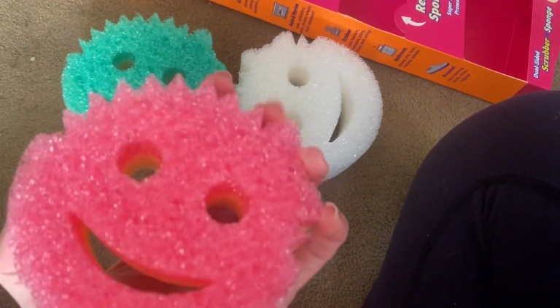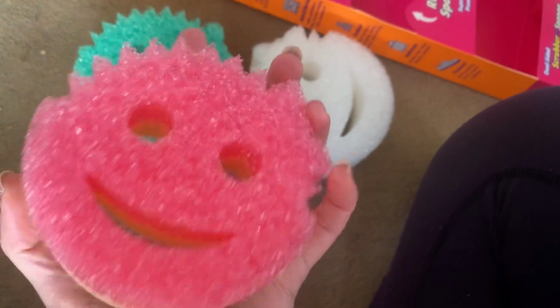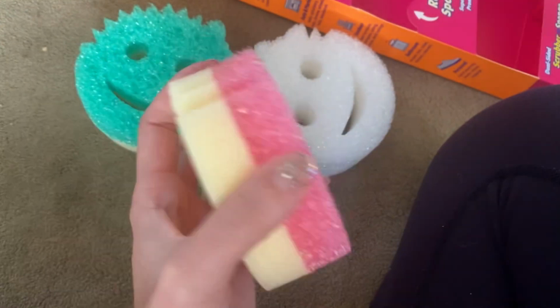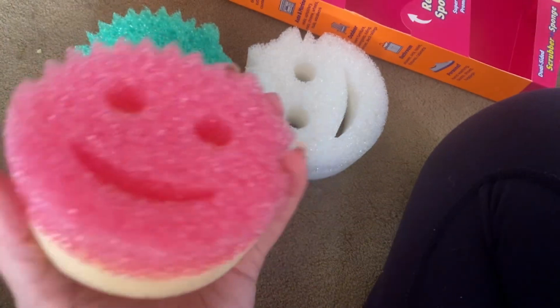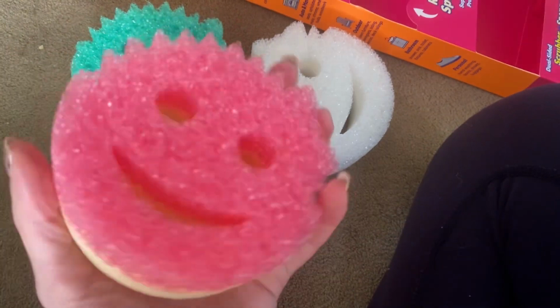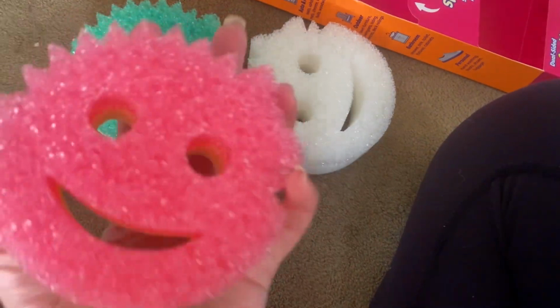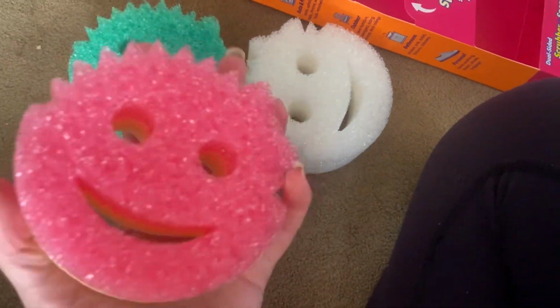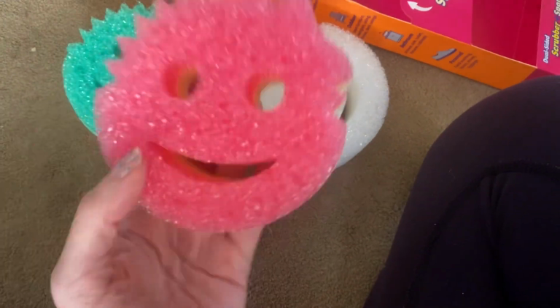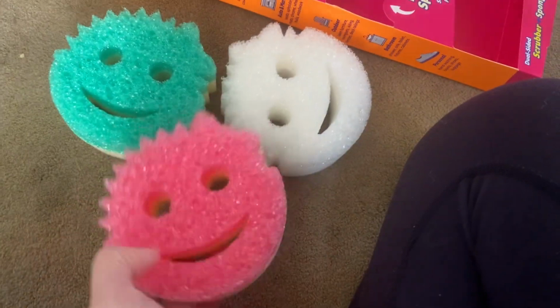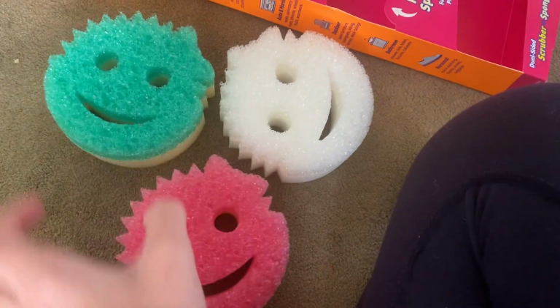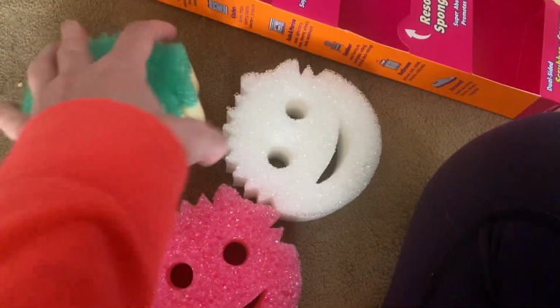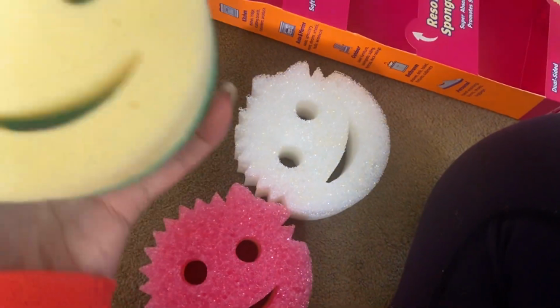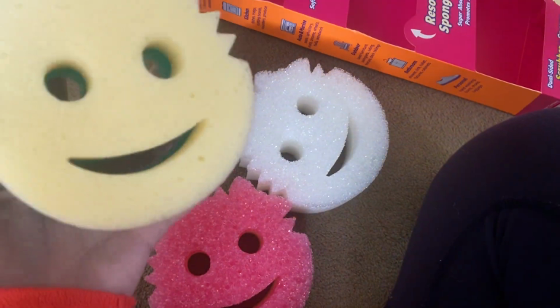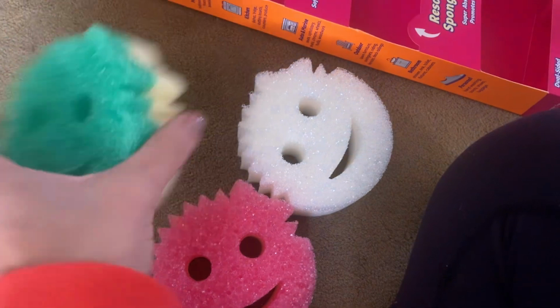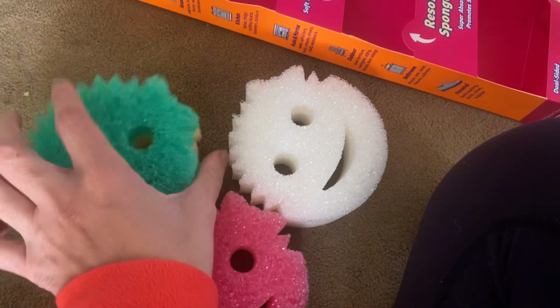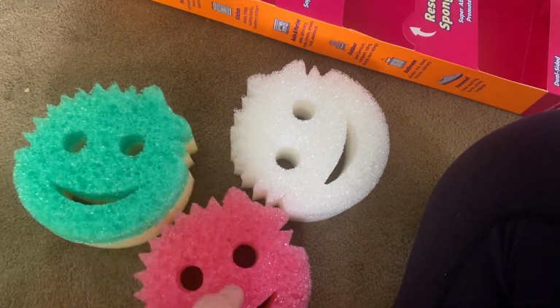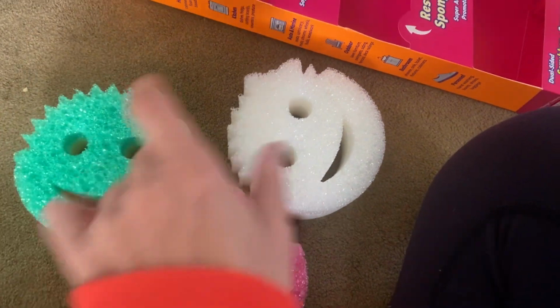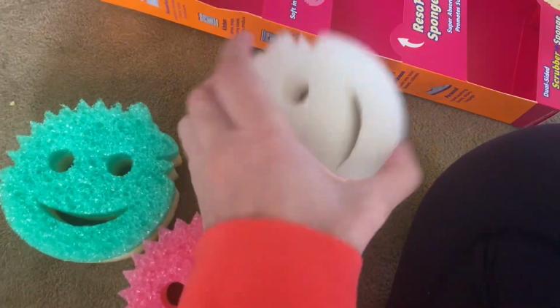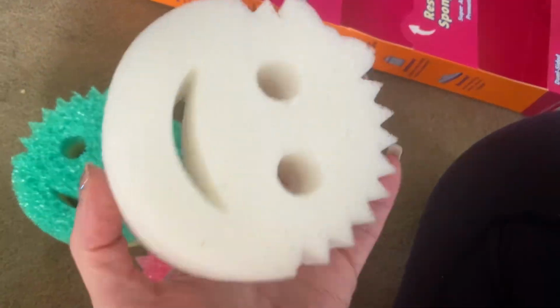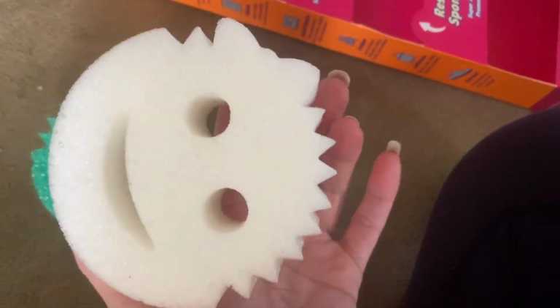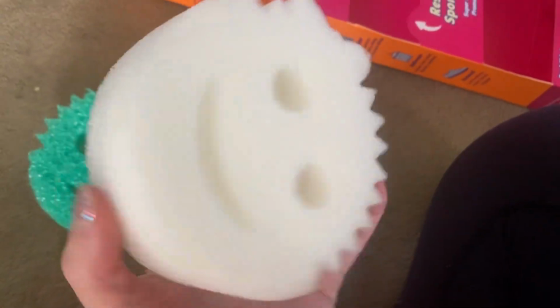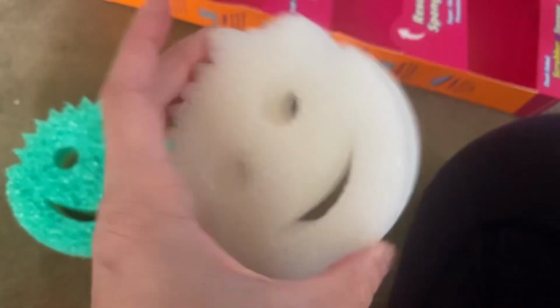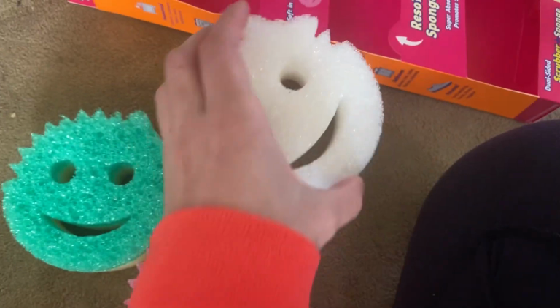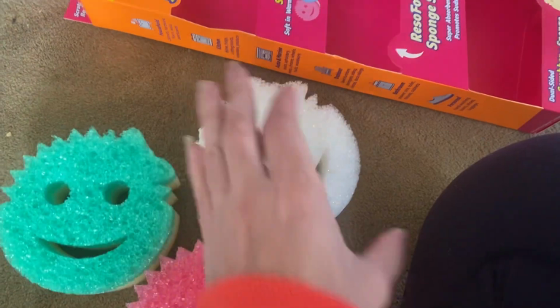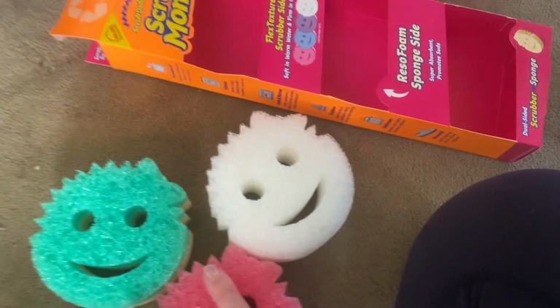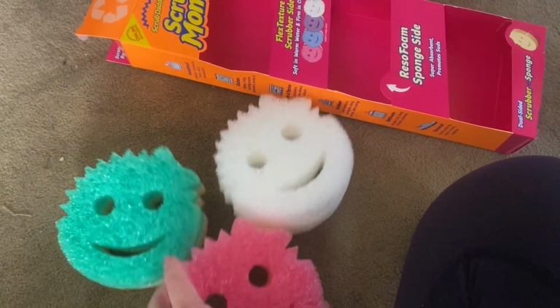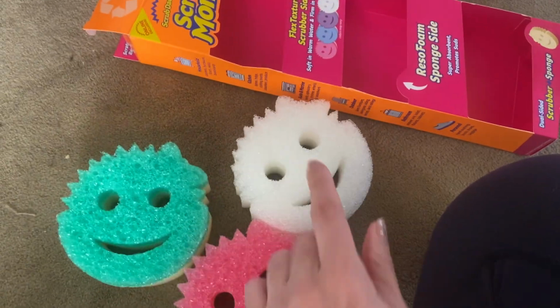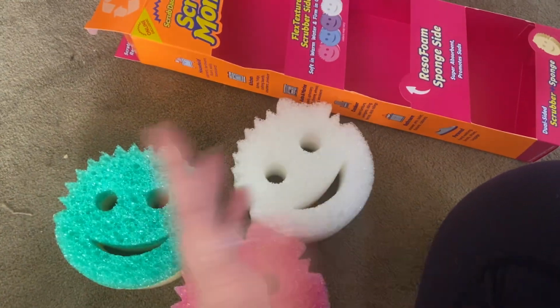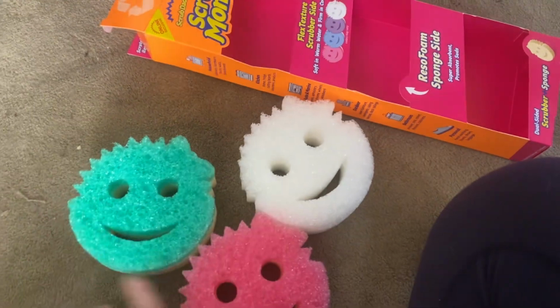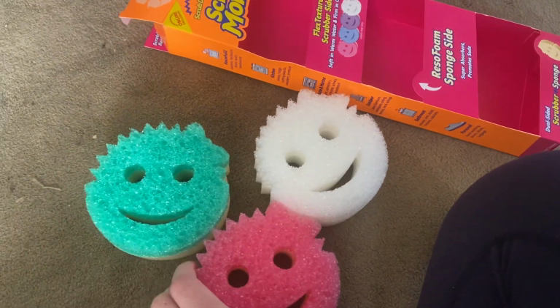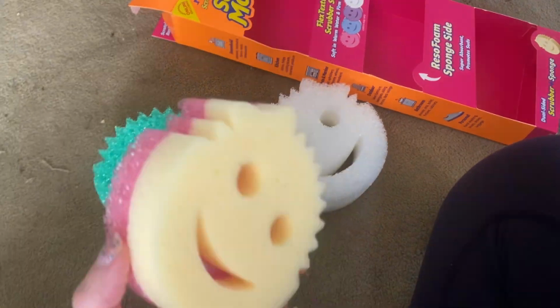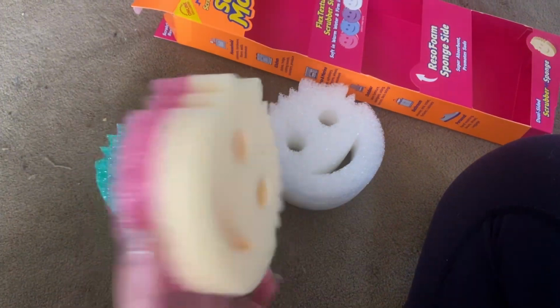So these are sweet. The two-sided thing is really, really convenient, and they're just adorable. I got the pink, the green, and the white. They're just super cute. They'll eventually get dirty and I'll have to get new ones, but adorable. I really like them.